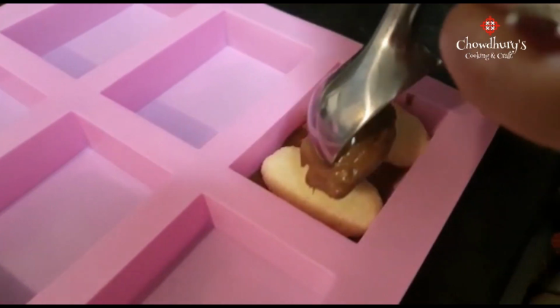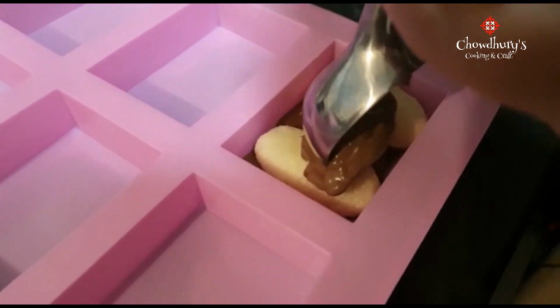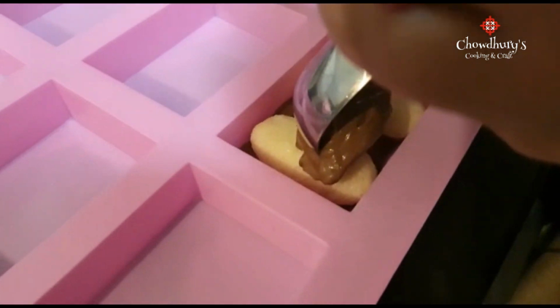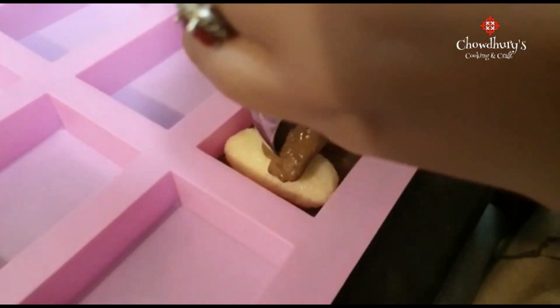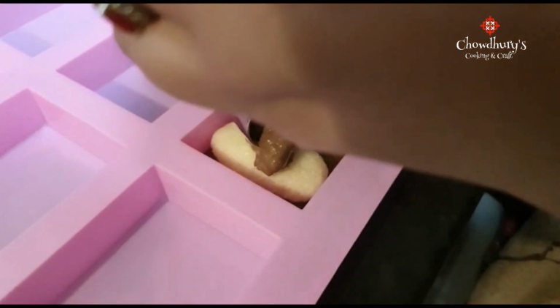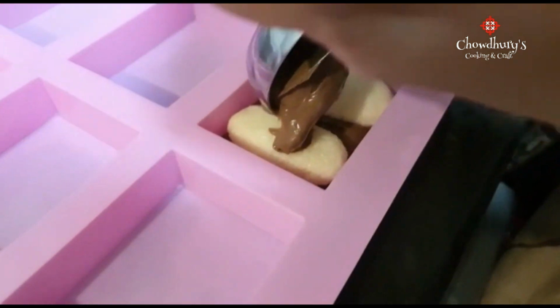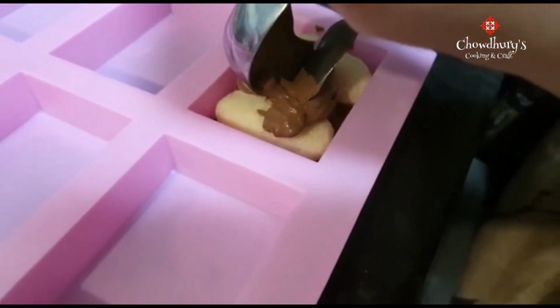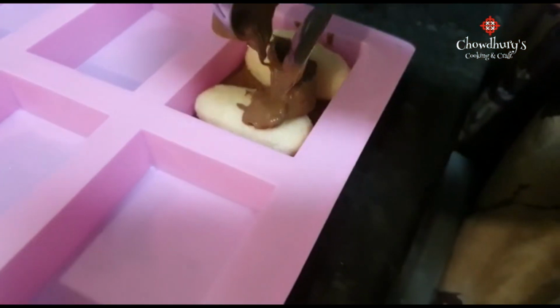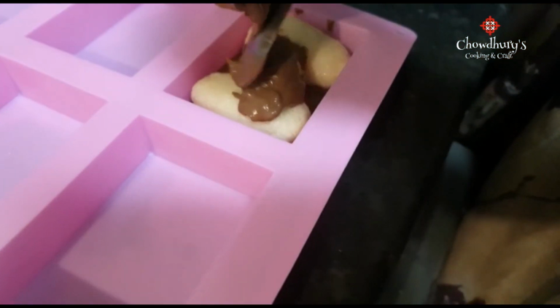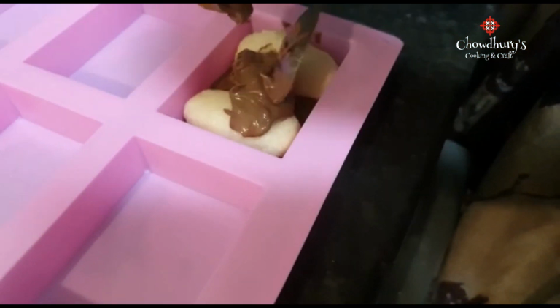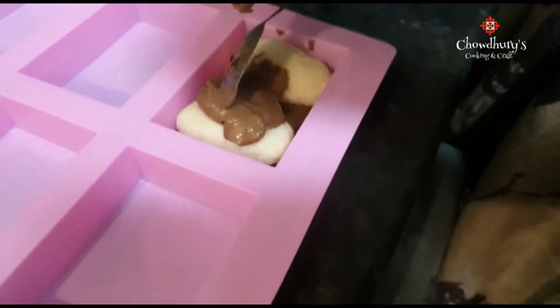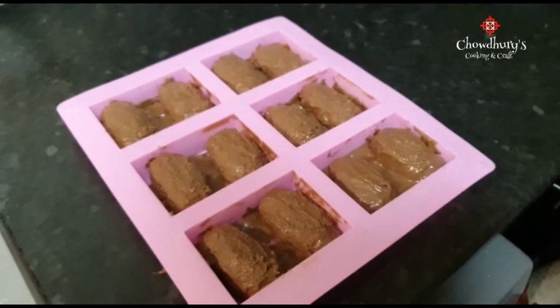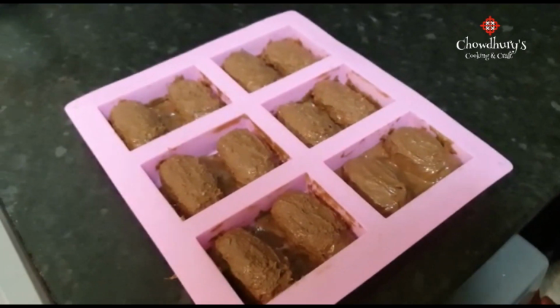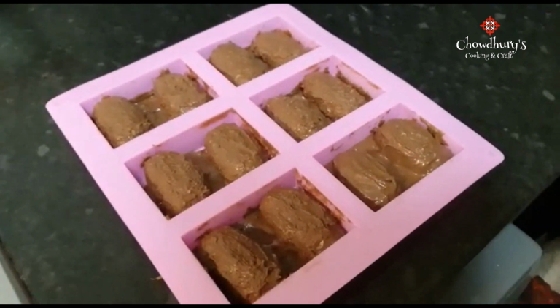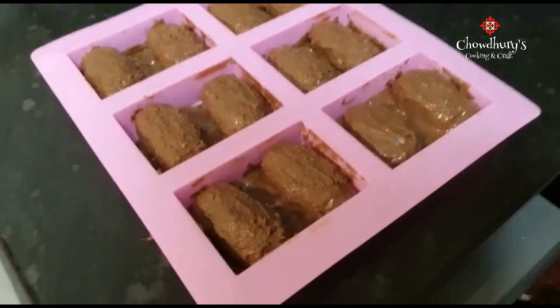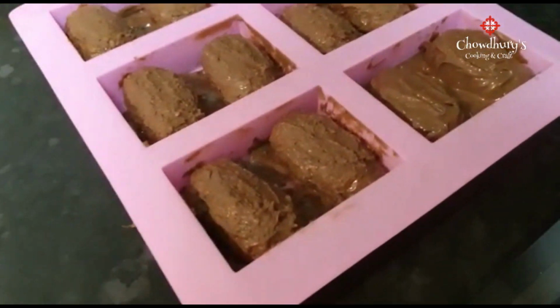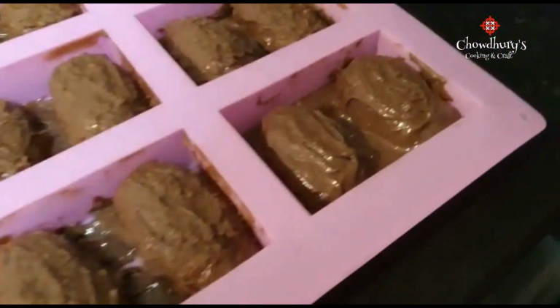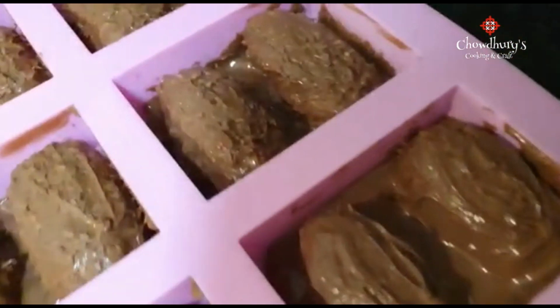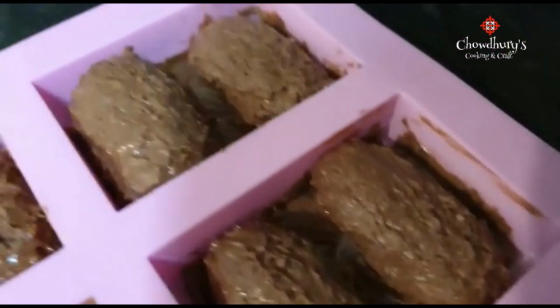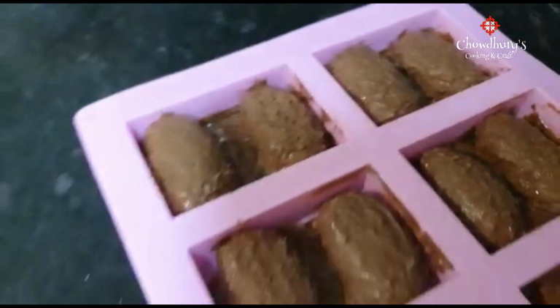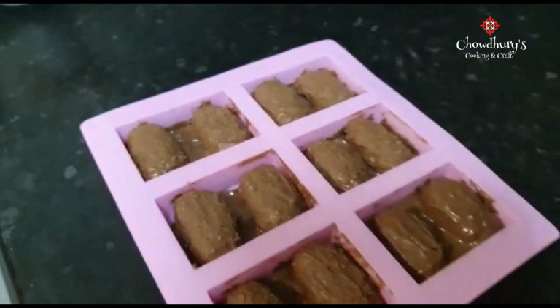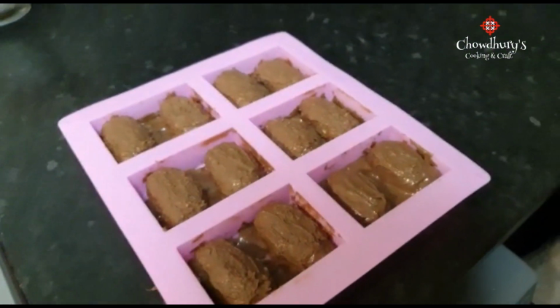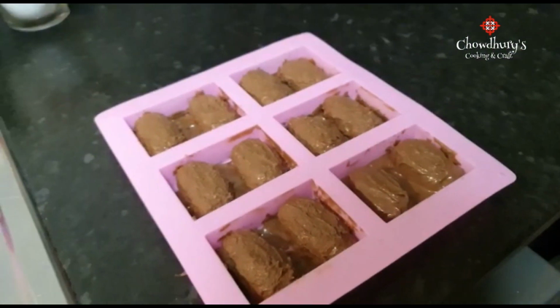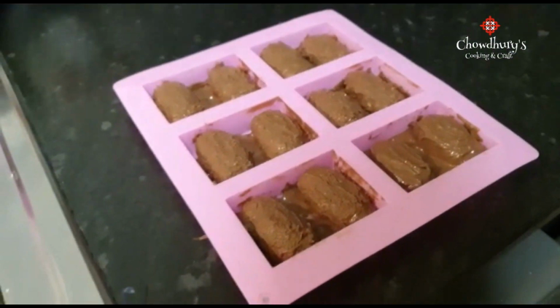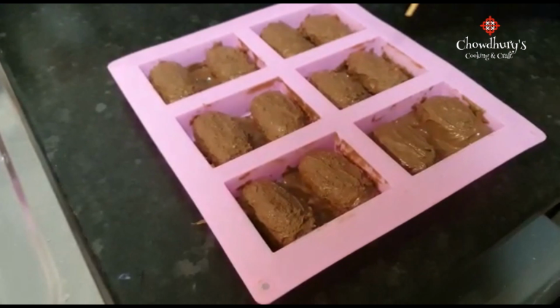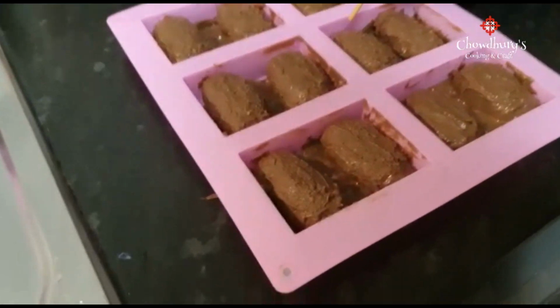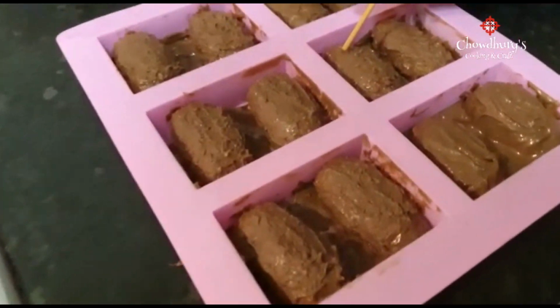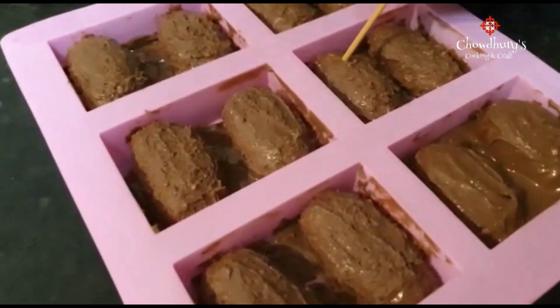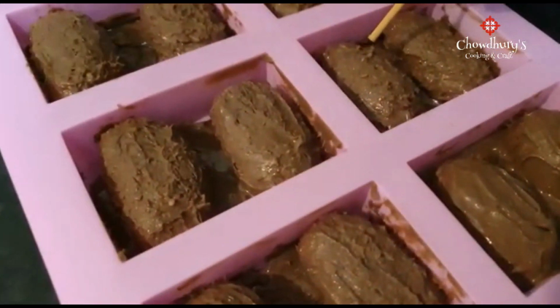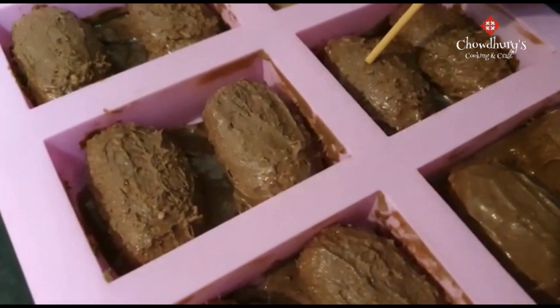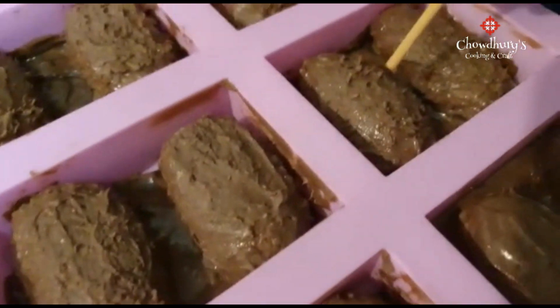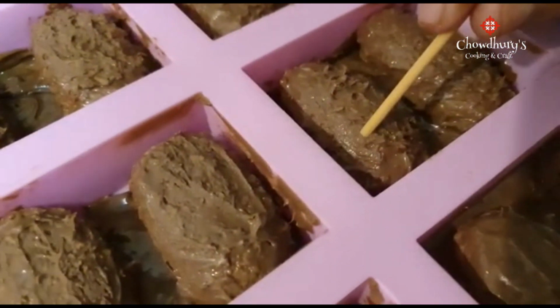Very soon we'll have our bounty. Now that we've finished covering the bounty with chocolate, we're going to place it in the fridge for 25 minutes. Just before we do that, we're going to add some extra designs.